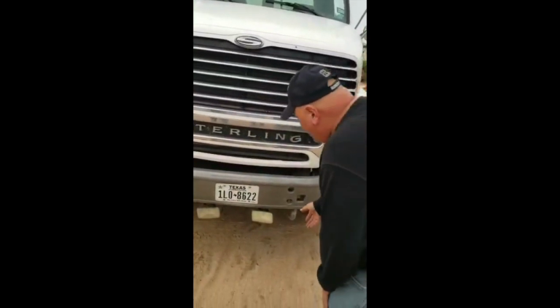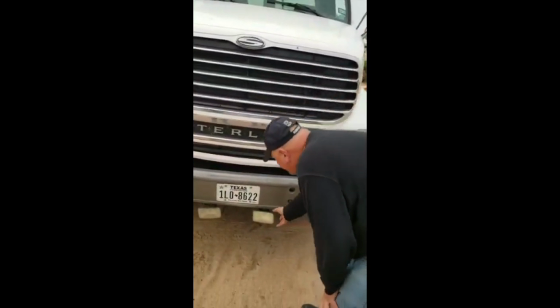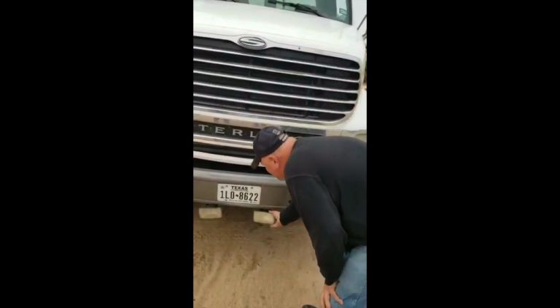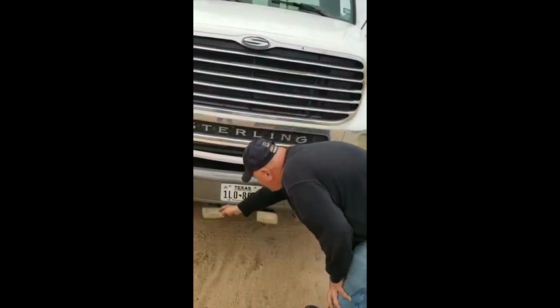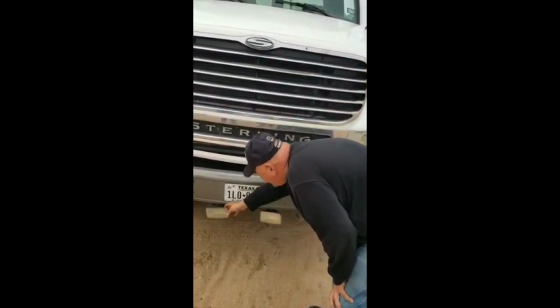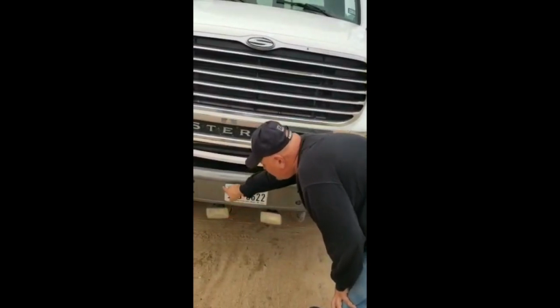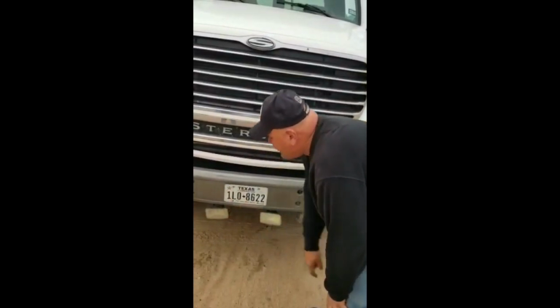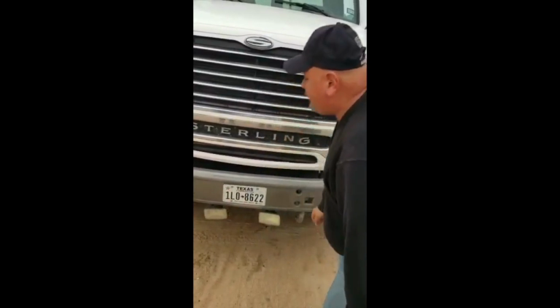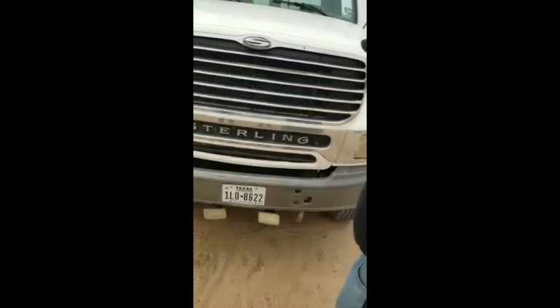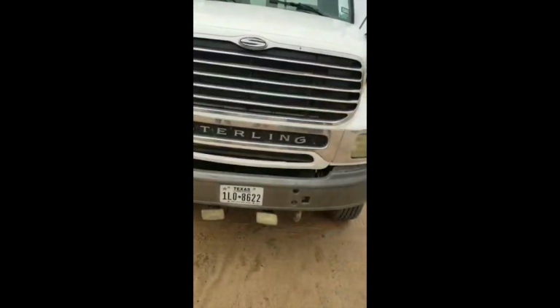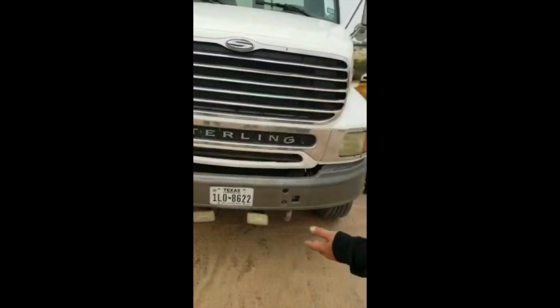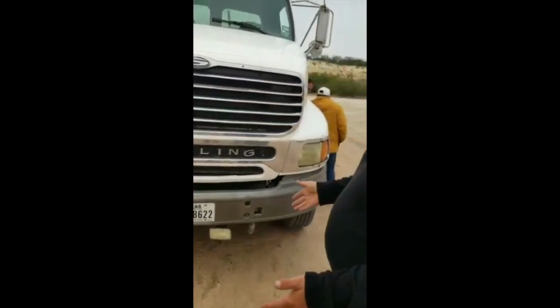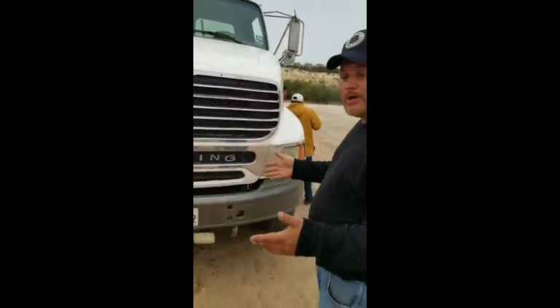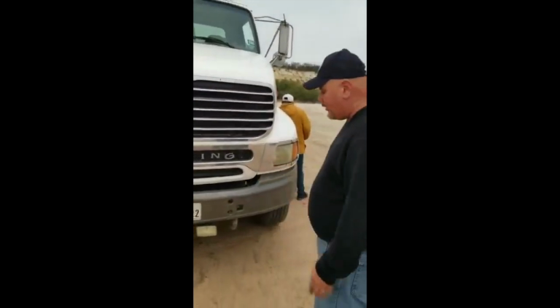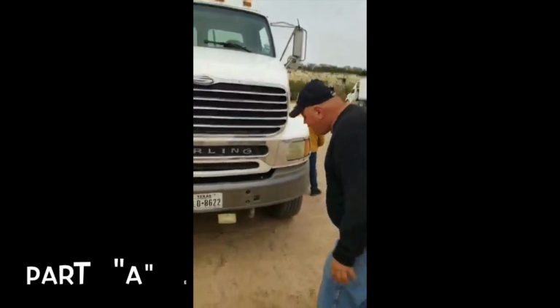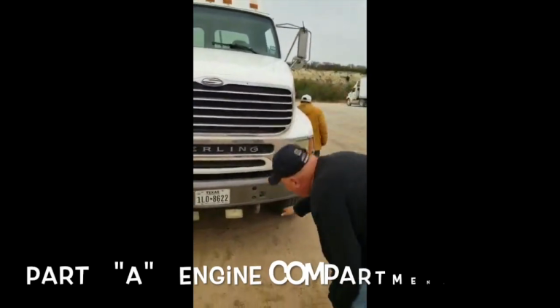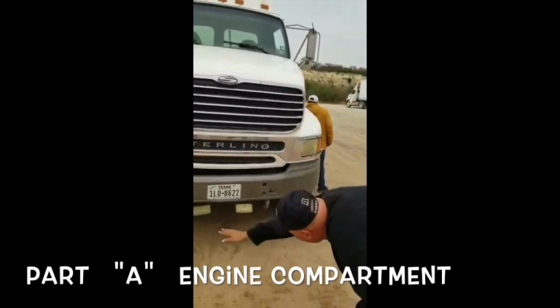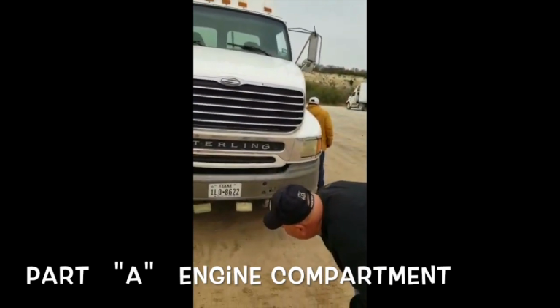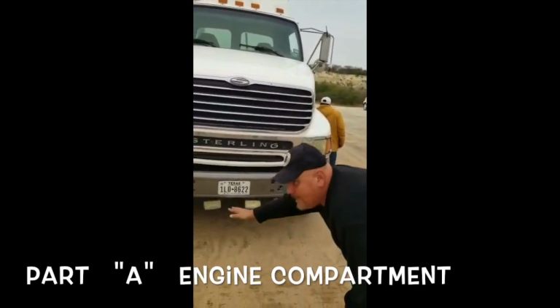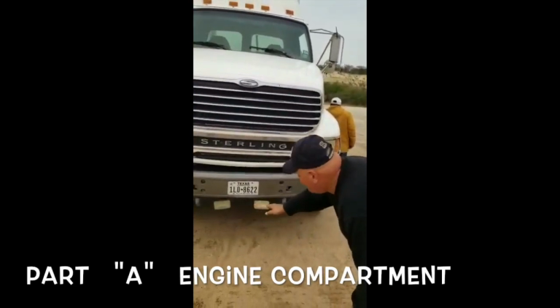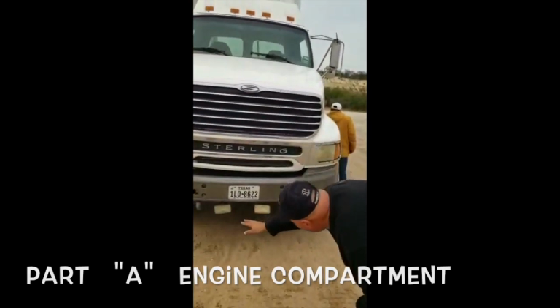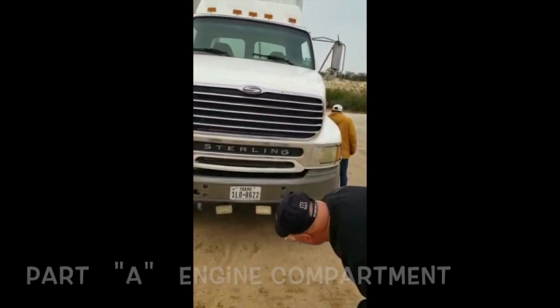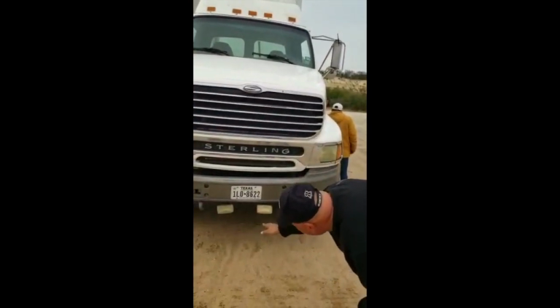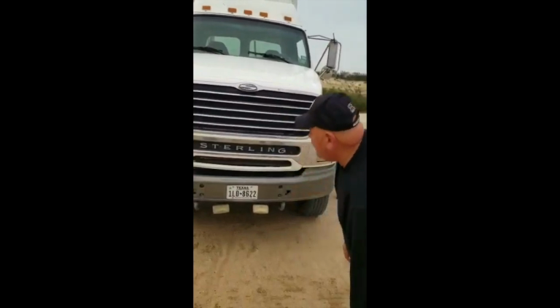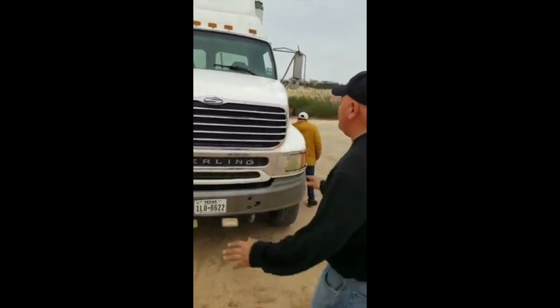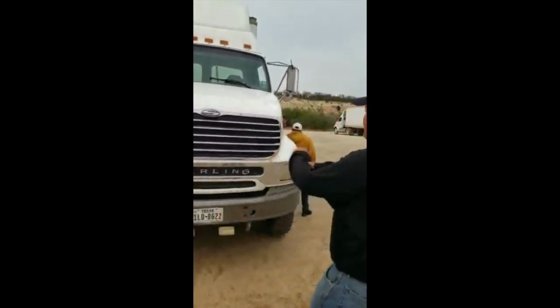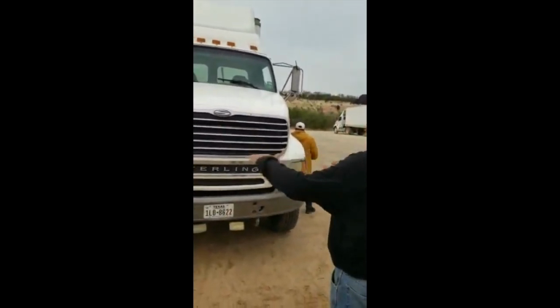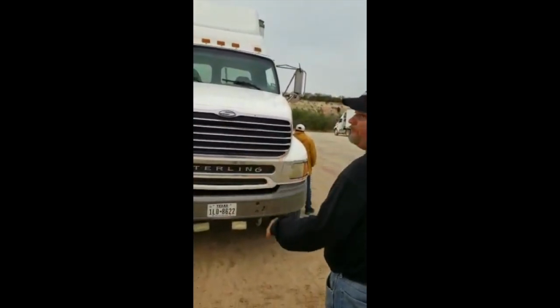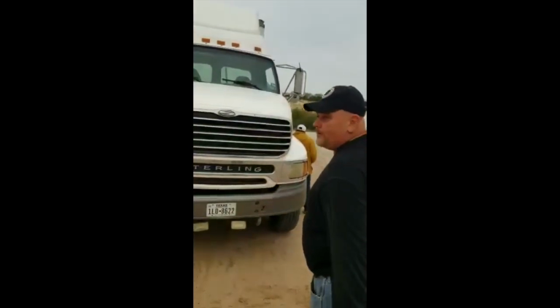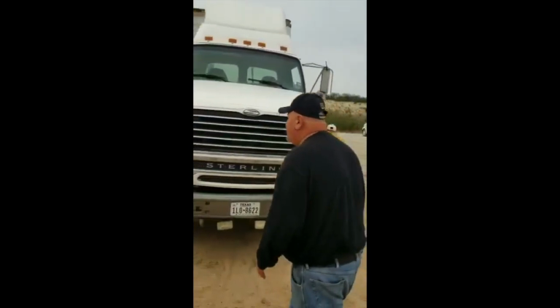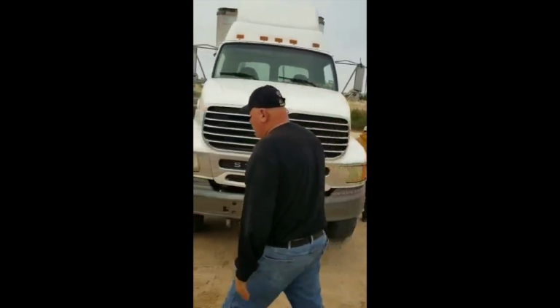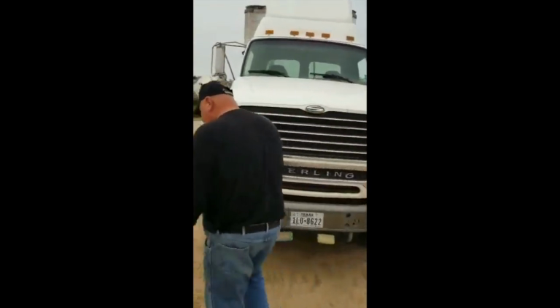Fog lights, properly mounted and secure to the bumper. No crack, no broke, no damage. And proper clear color. I don't see any leaks. I don't see bubbles. And my truck is on level. Now we open the hood.